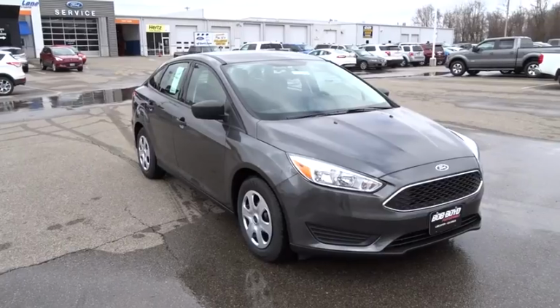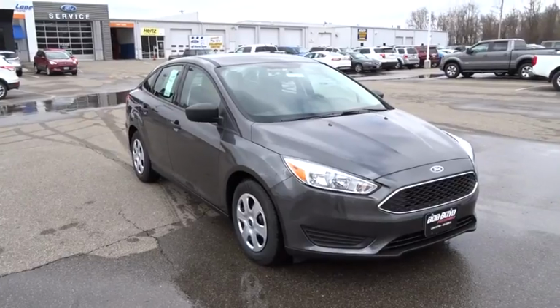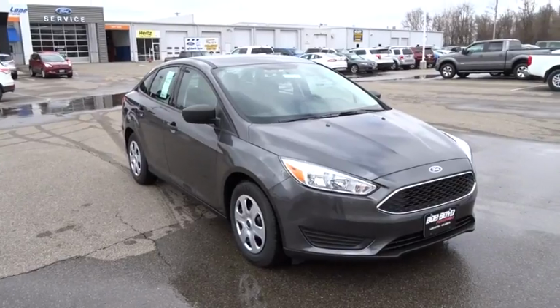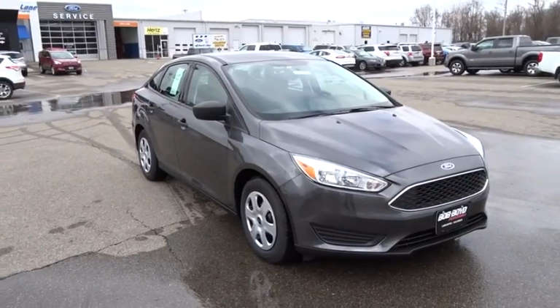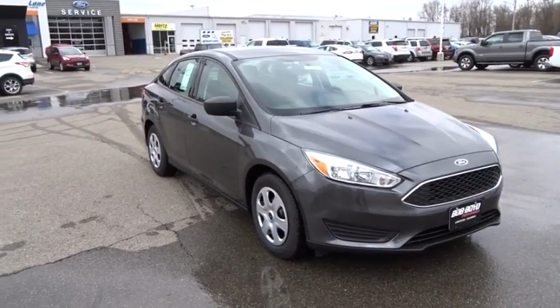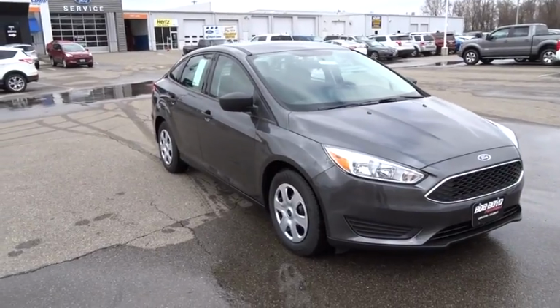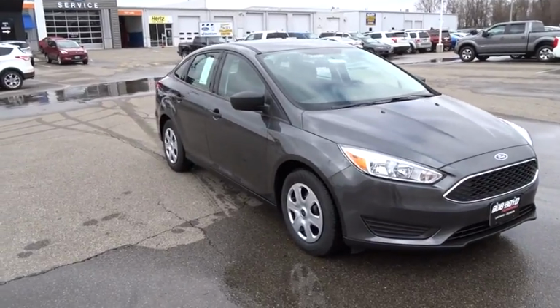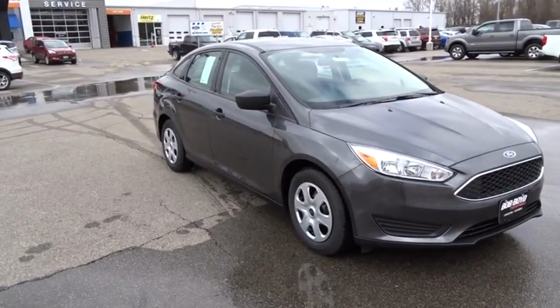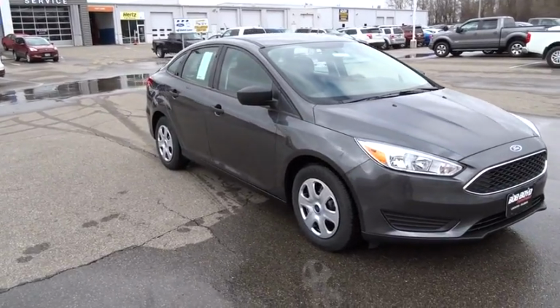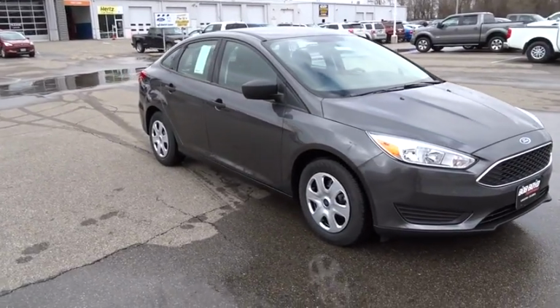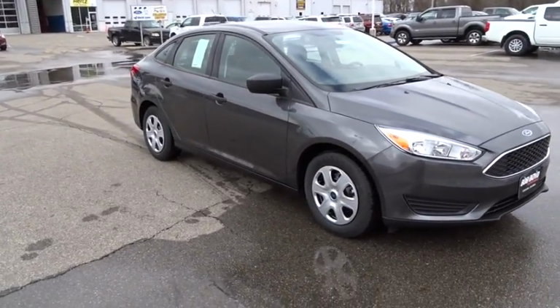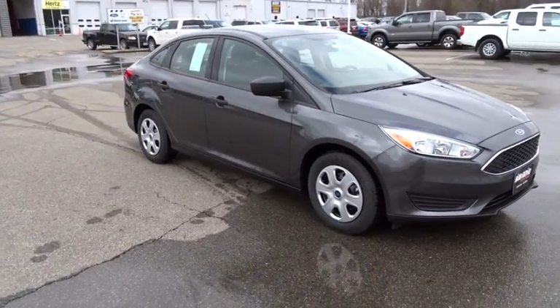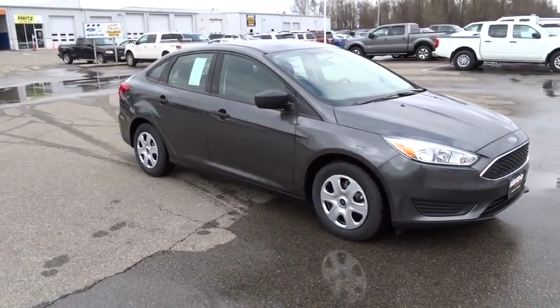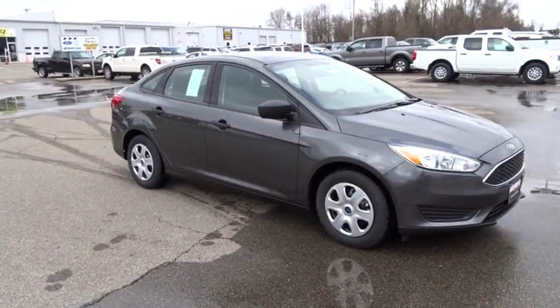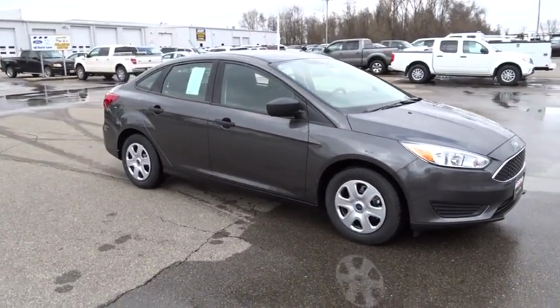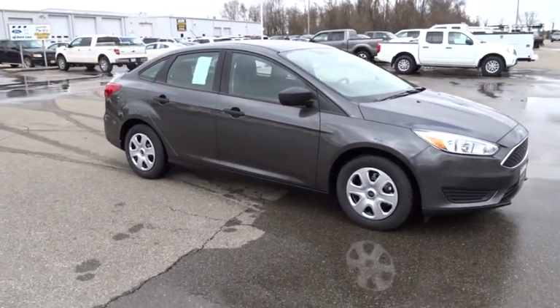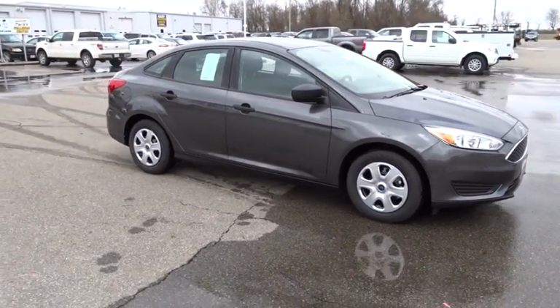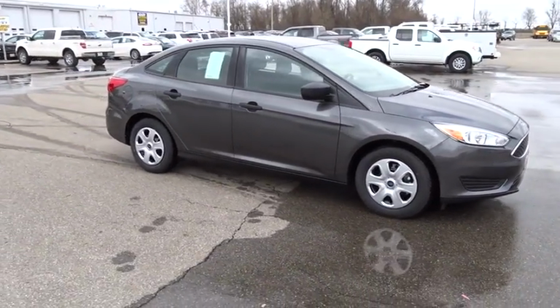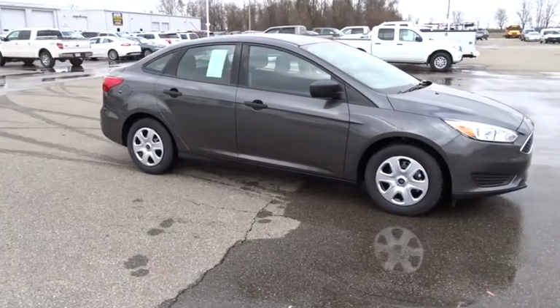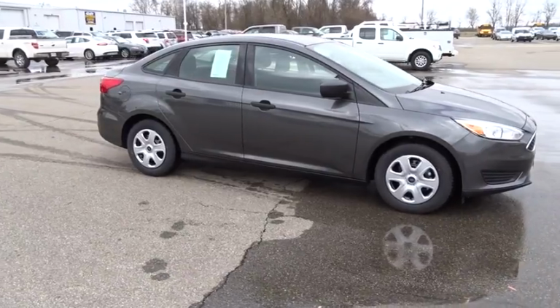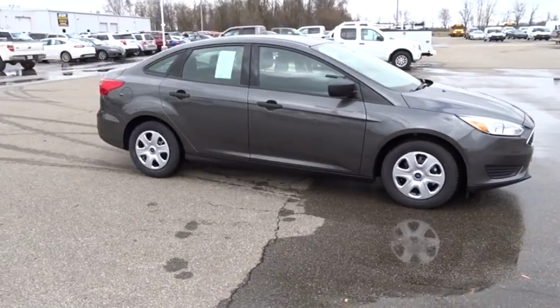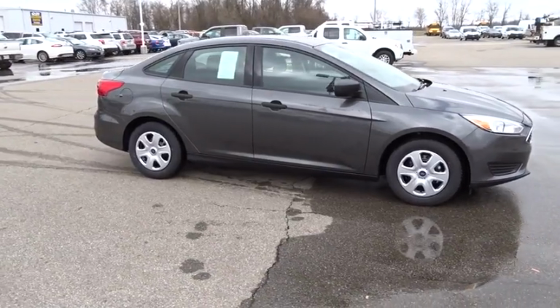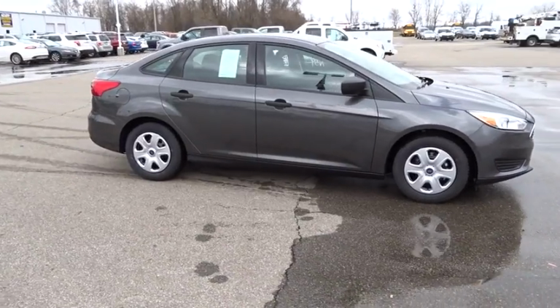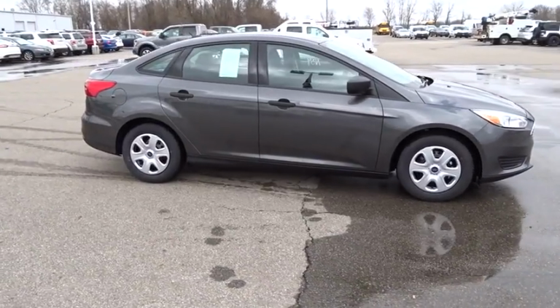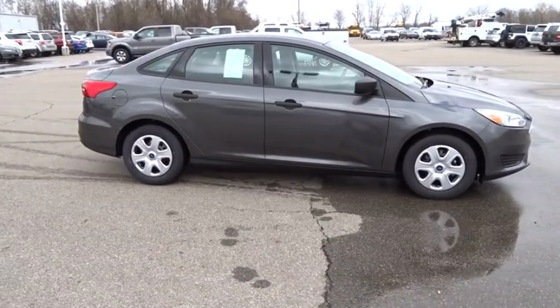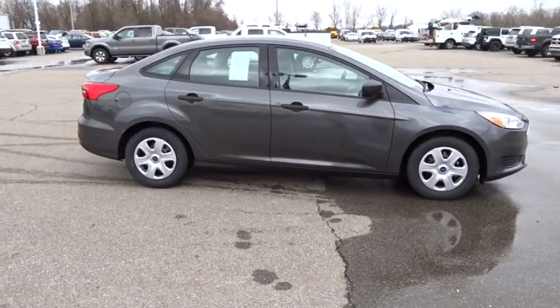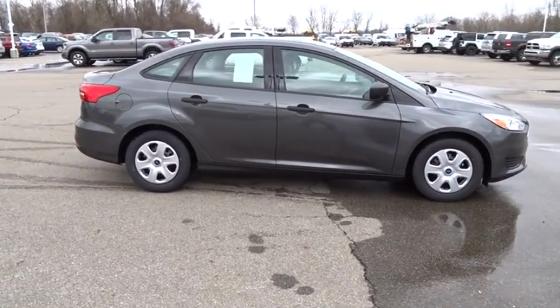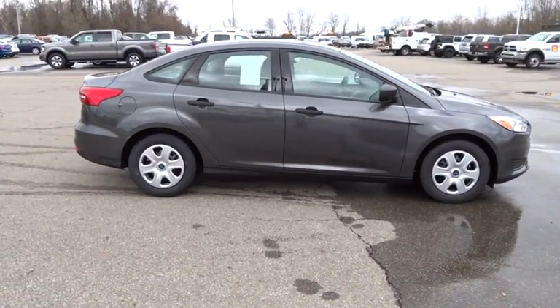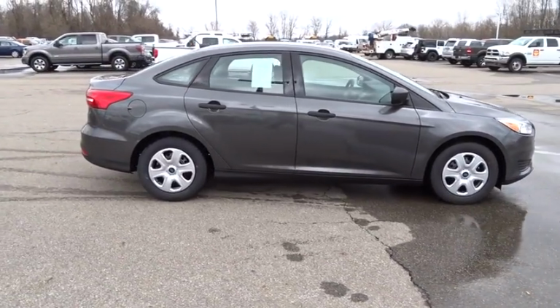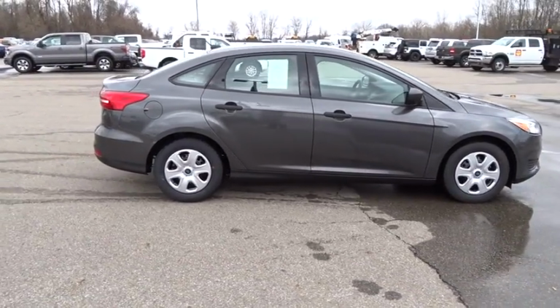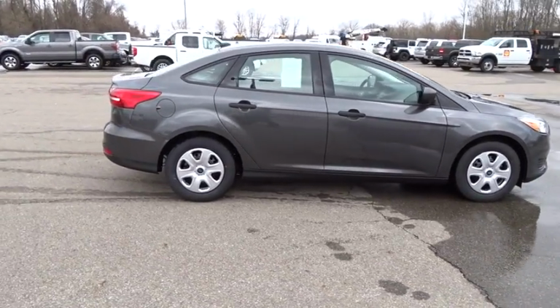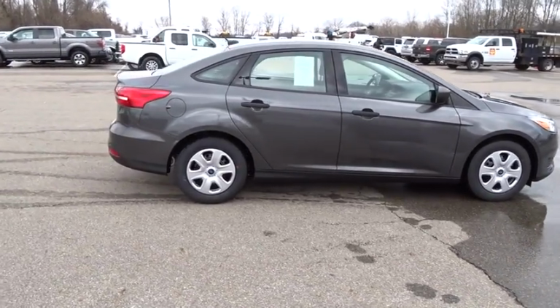The 2018 Ford Focus. Focus has more cool tech, more of what you're looking for. From any point of view, more than meets the eye.